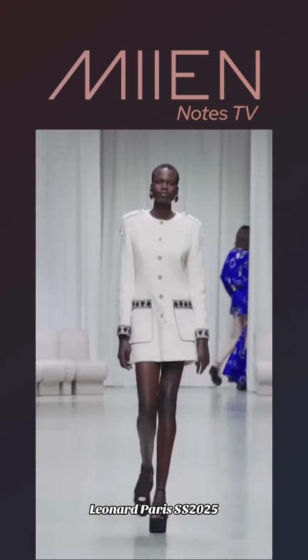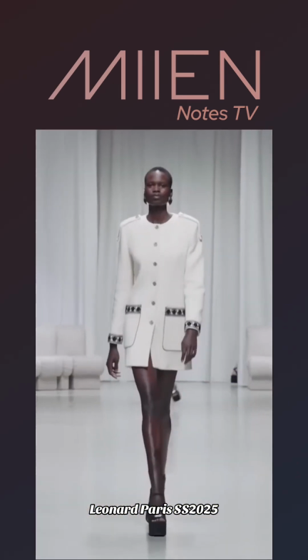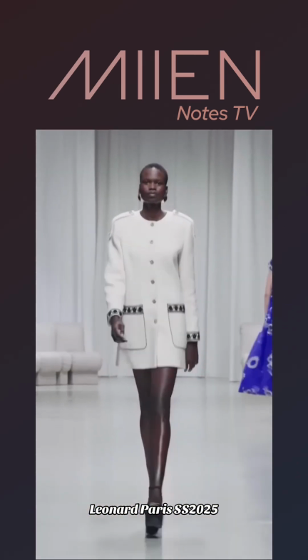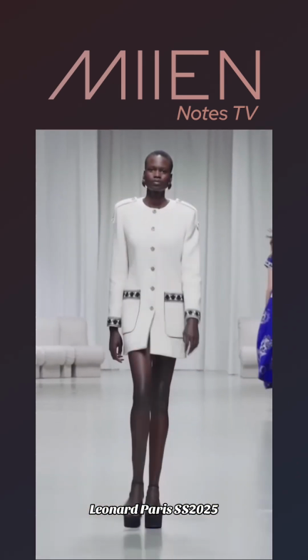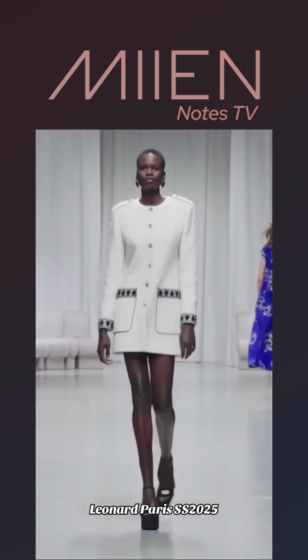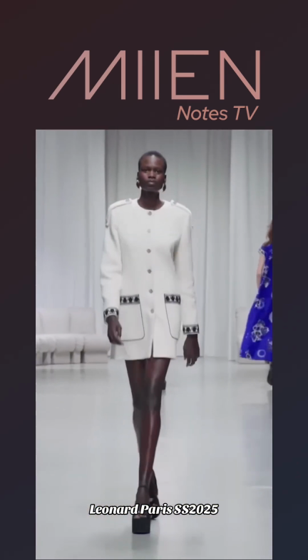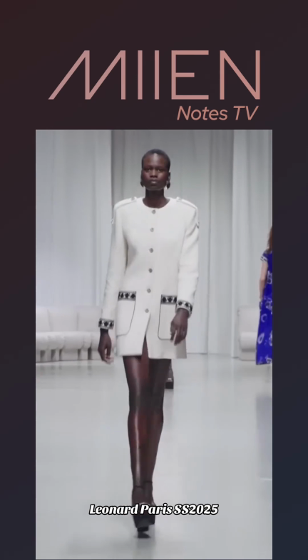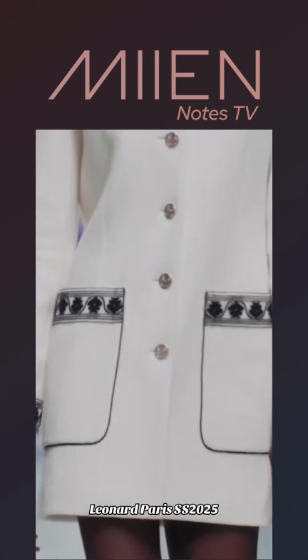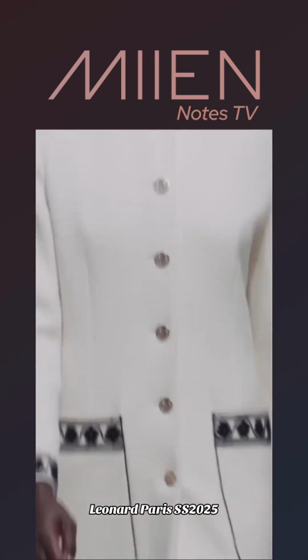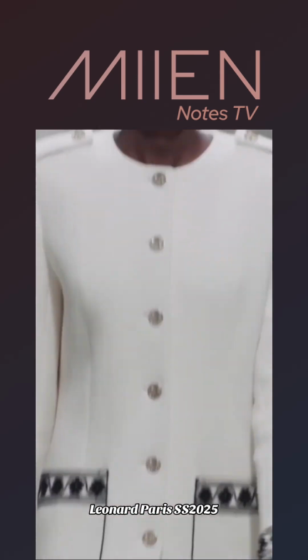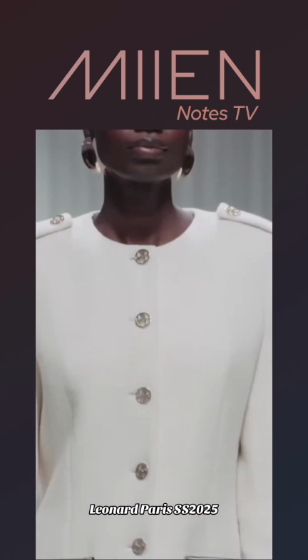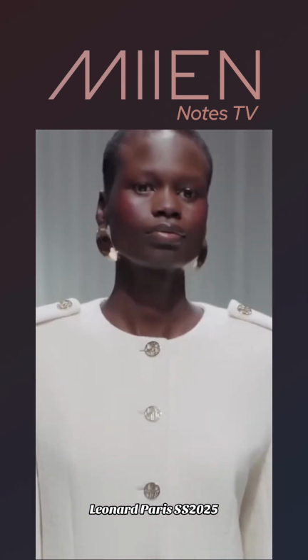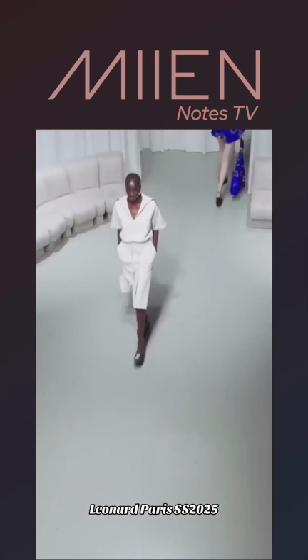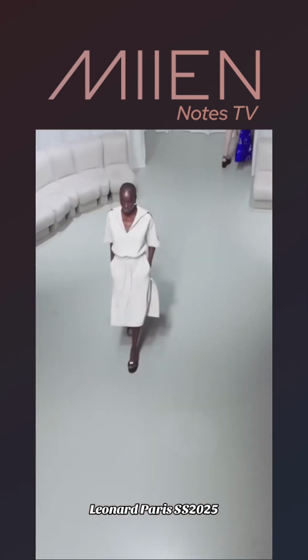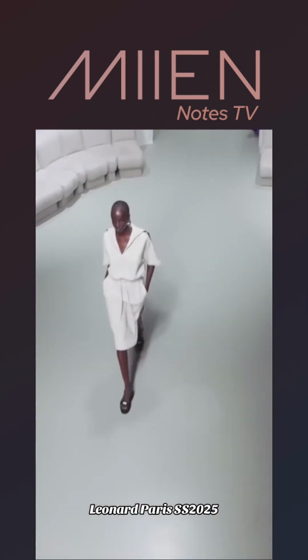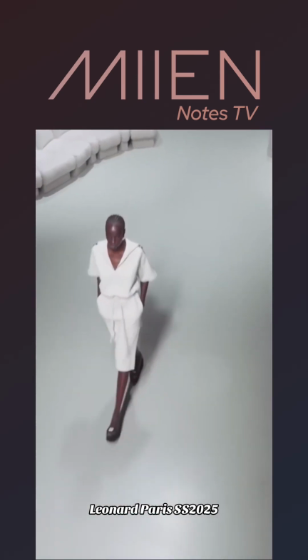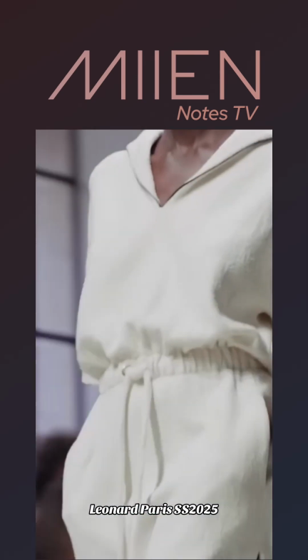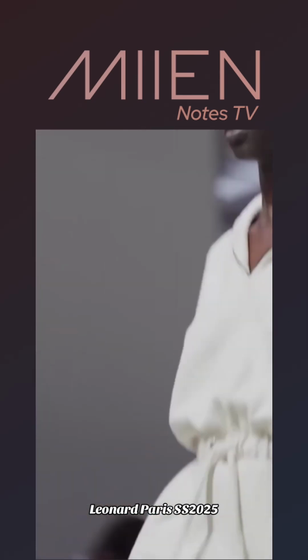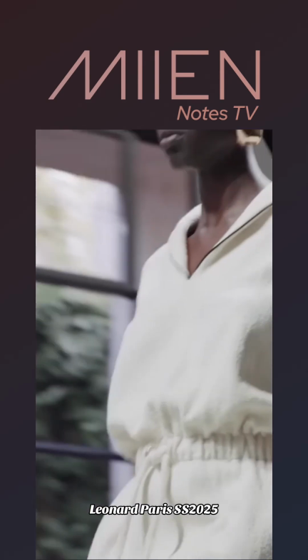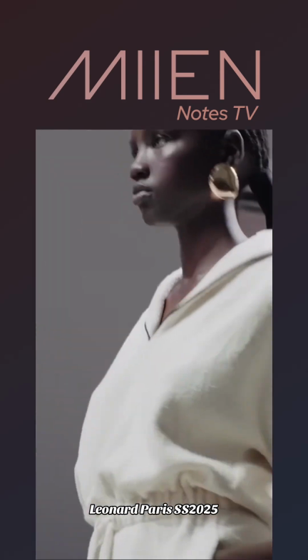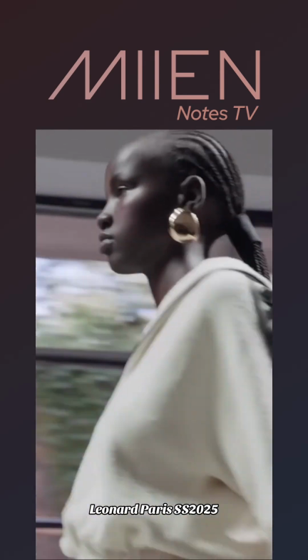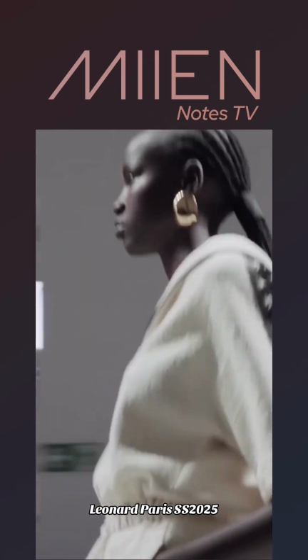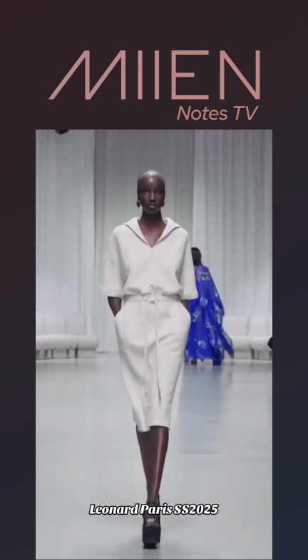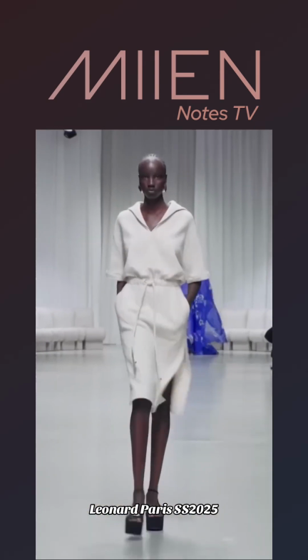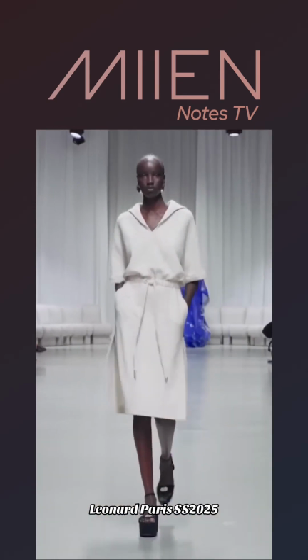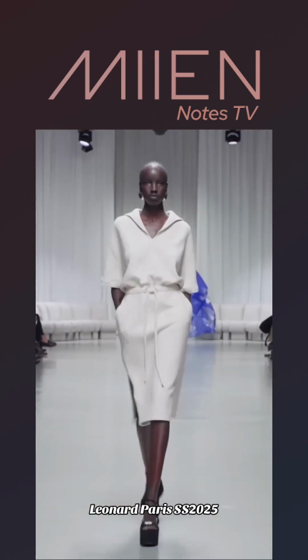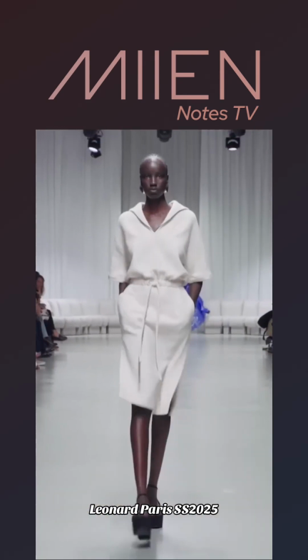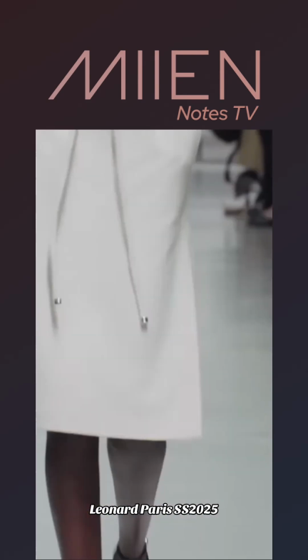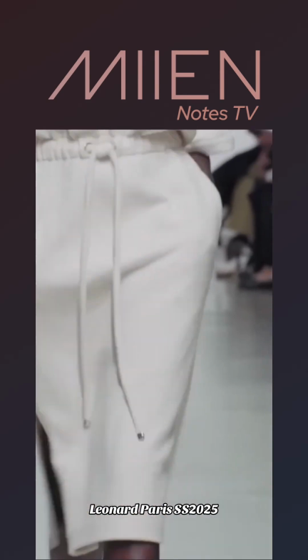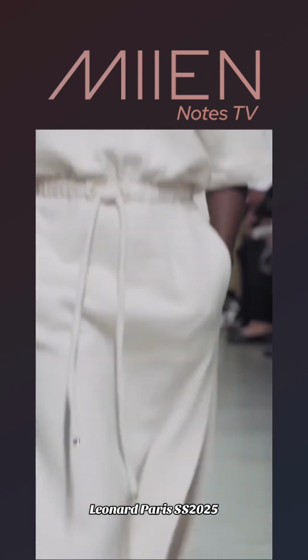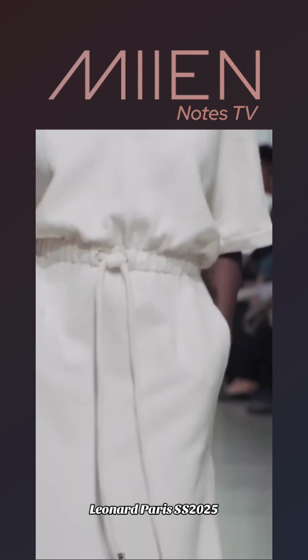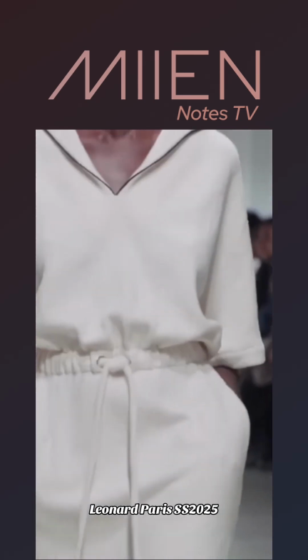Here we are with white — another brand with more white. White is just going to be so heavily influenced this season. The outfit's okay, but I do love her earrings. I'm definitely an earrings type of girl.